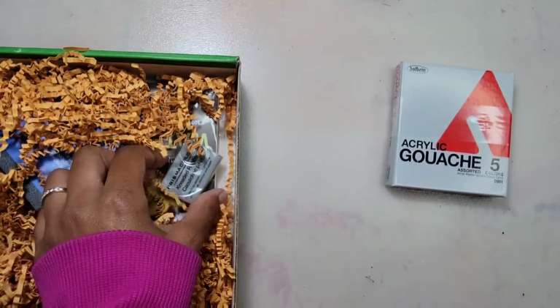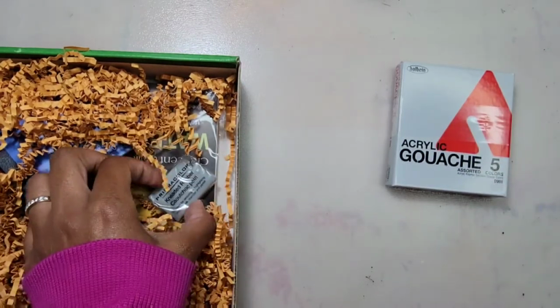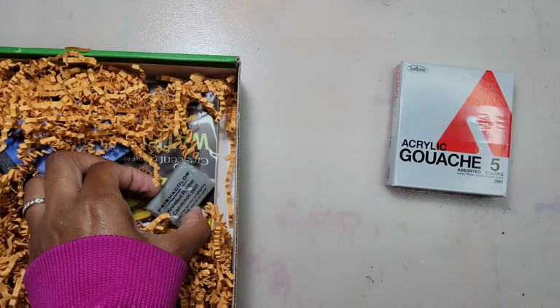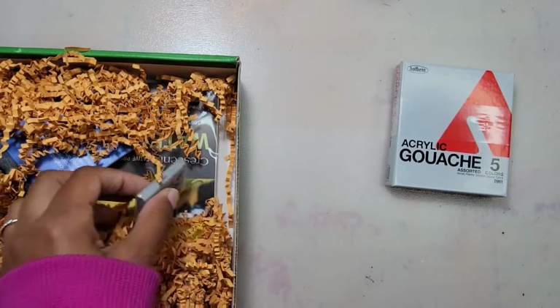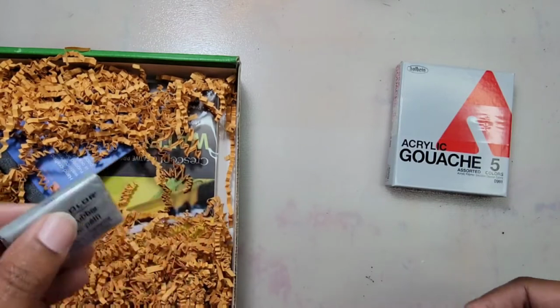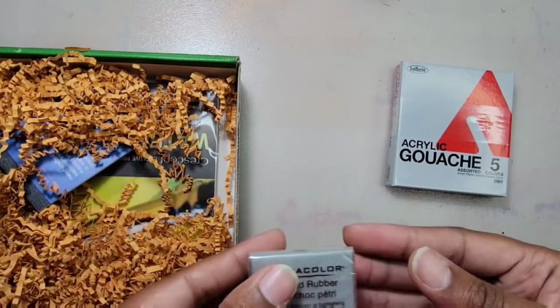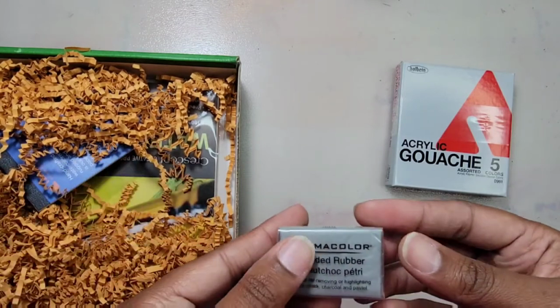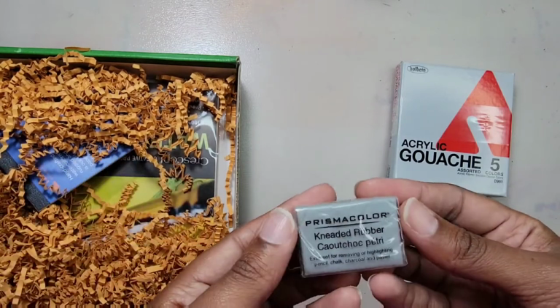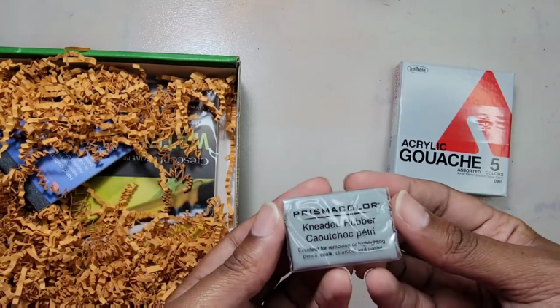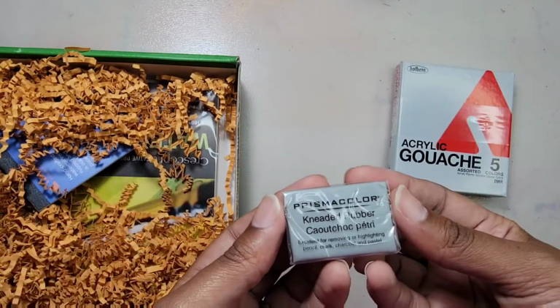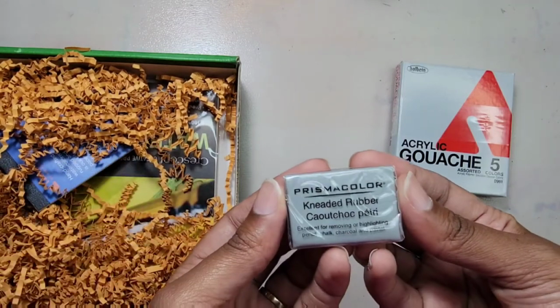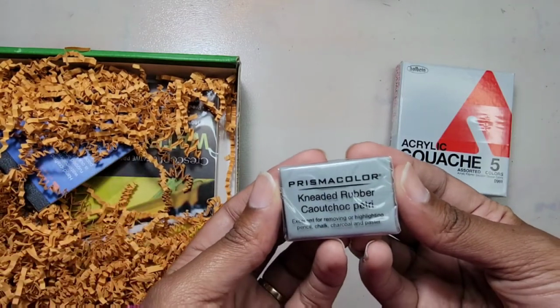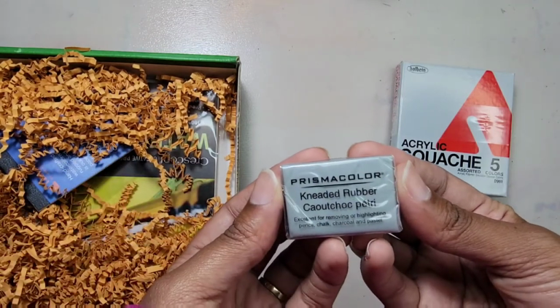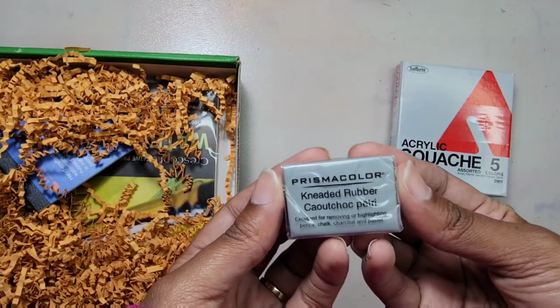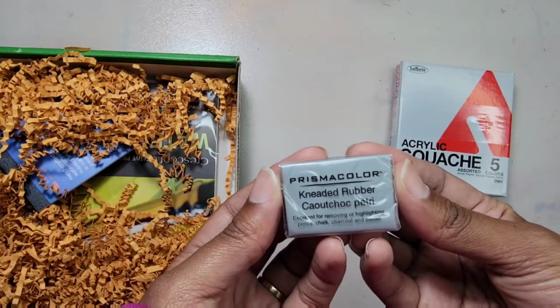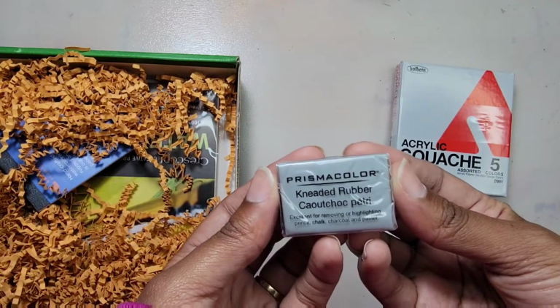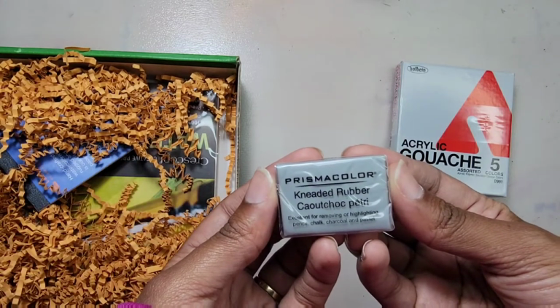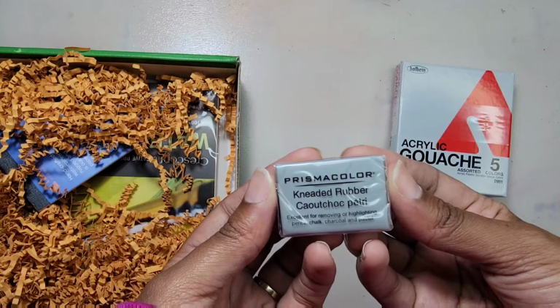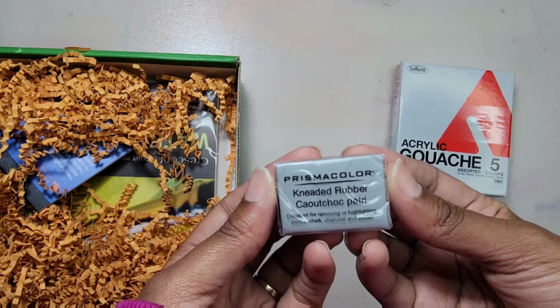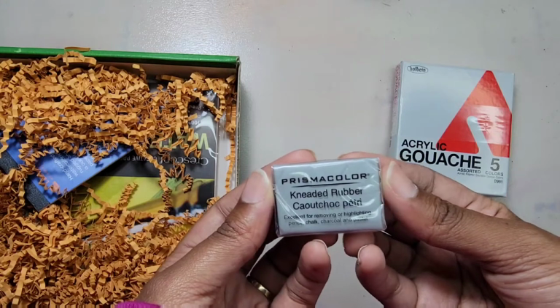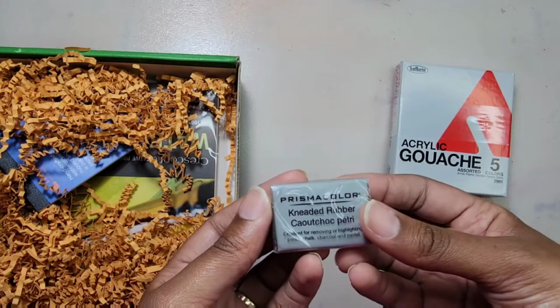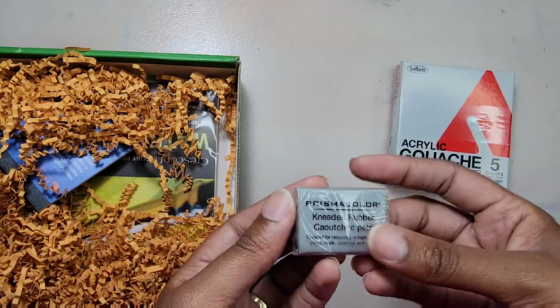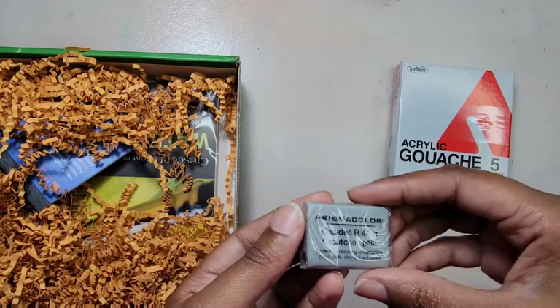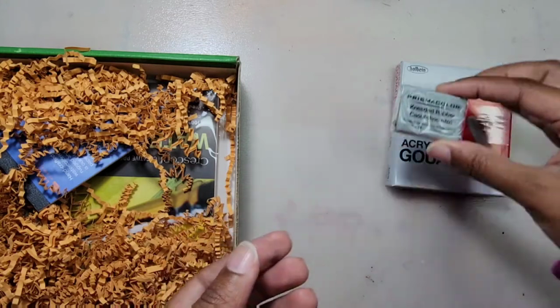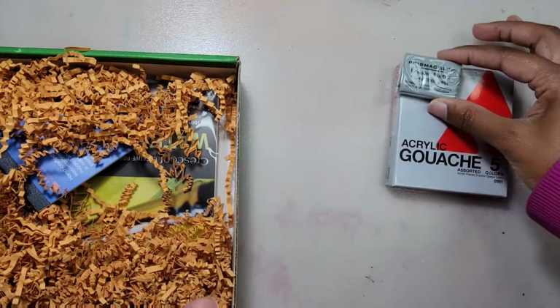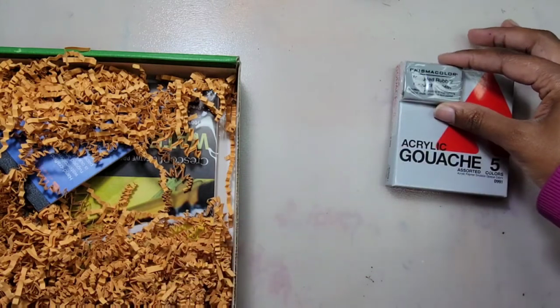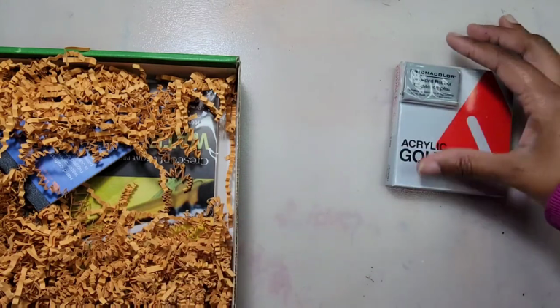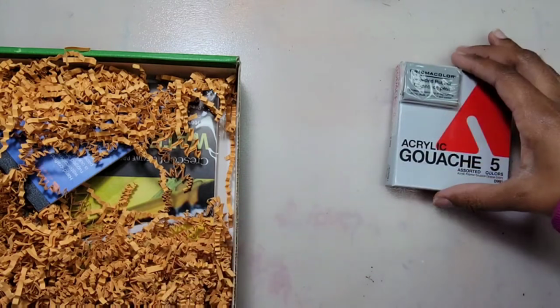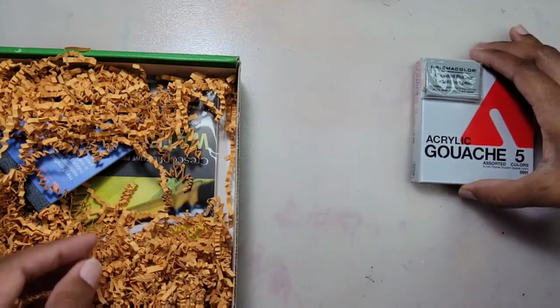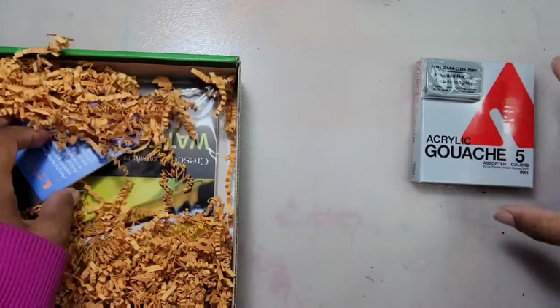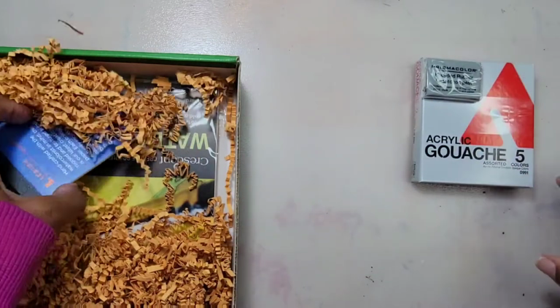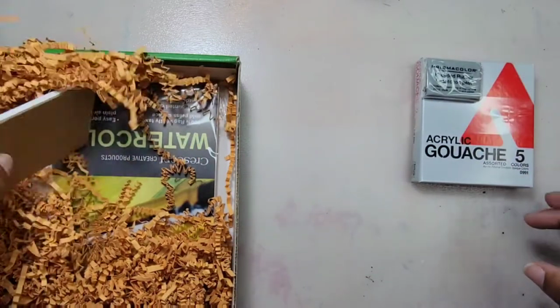Next we have the Prismacolor kneaded rubber eraser. This eraser is excellent for cleaning surfaces and adding highlights to chalks, charcoals, and pastels.